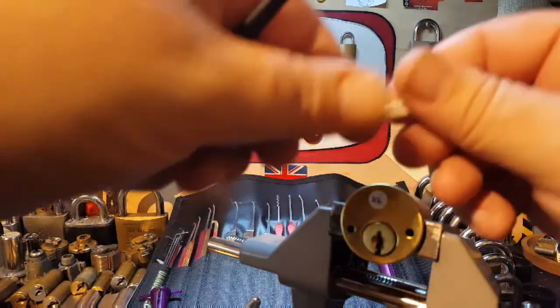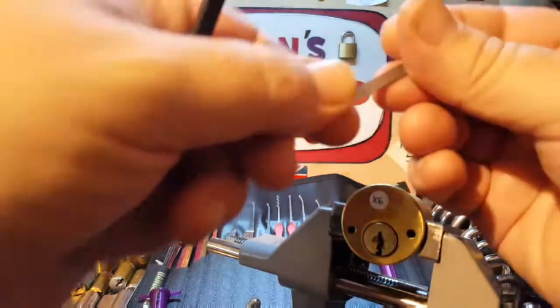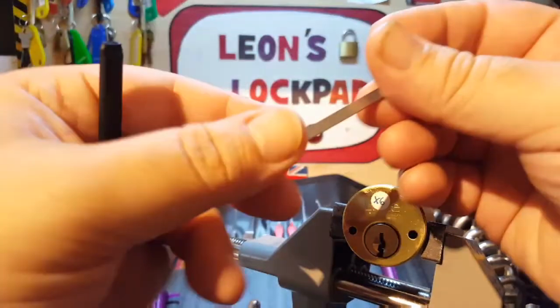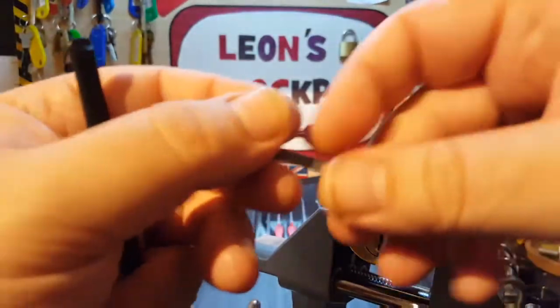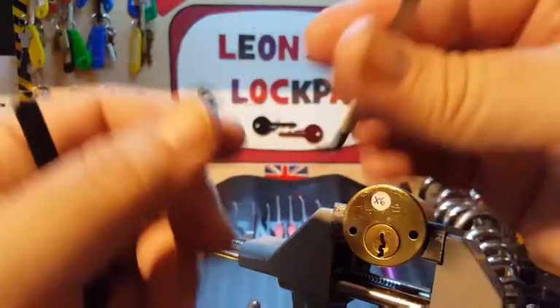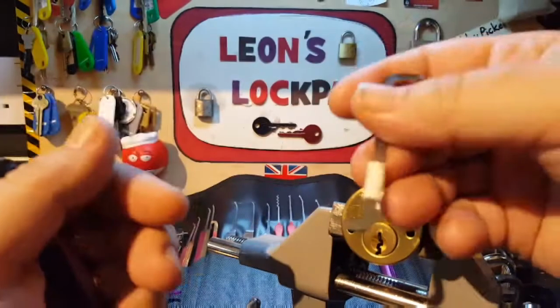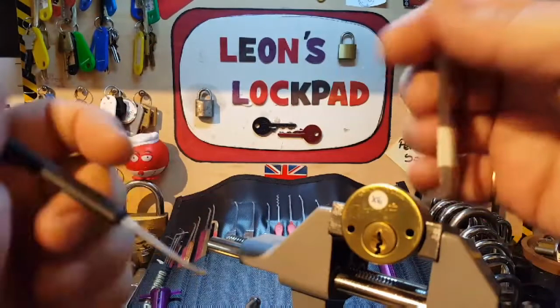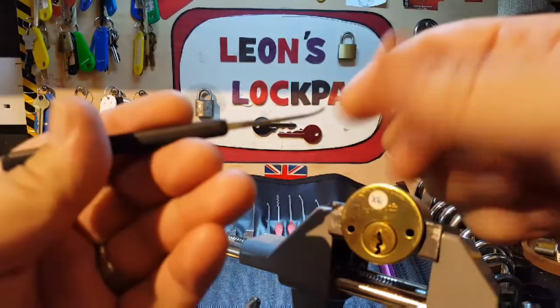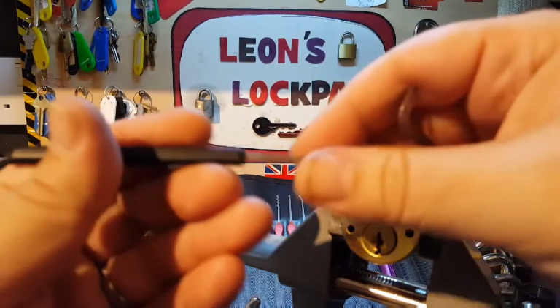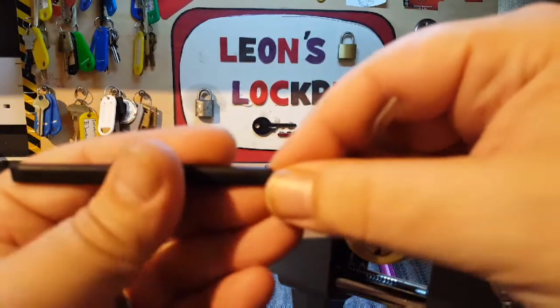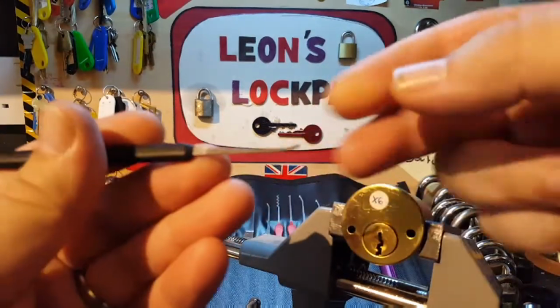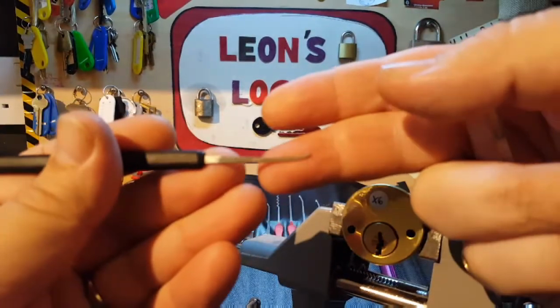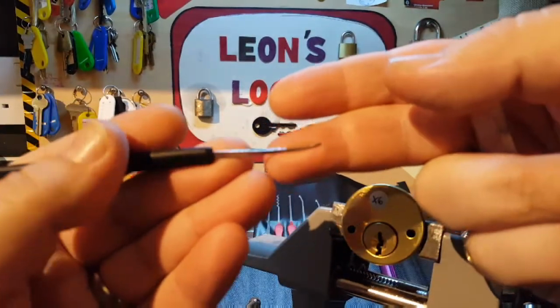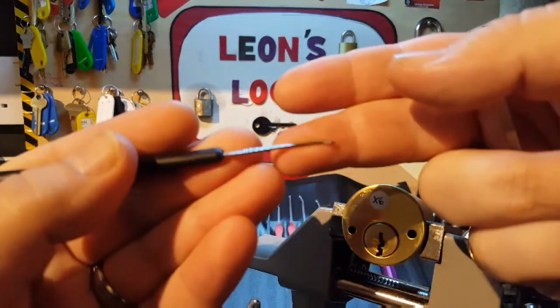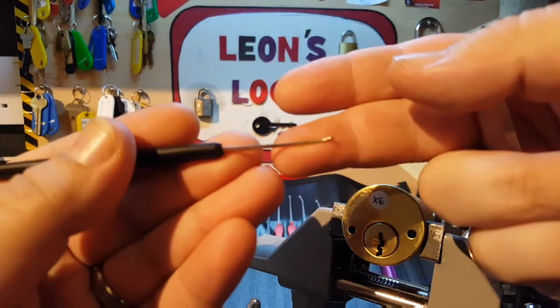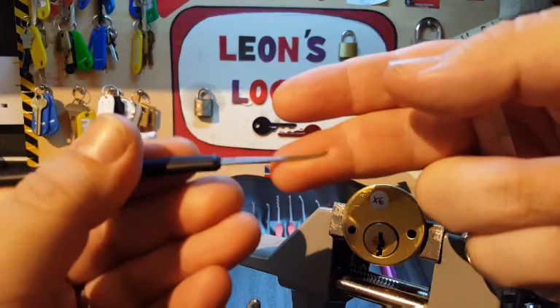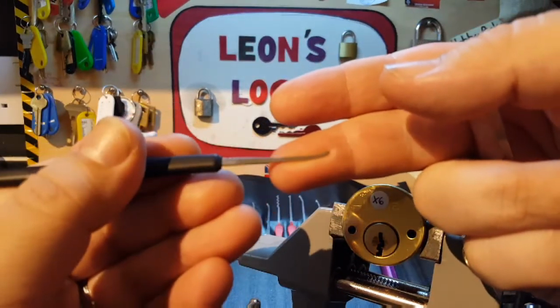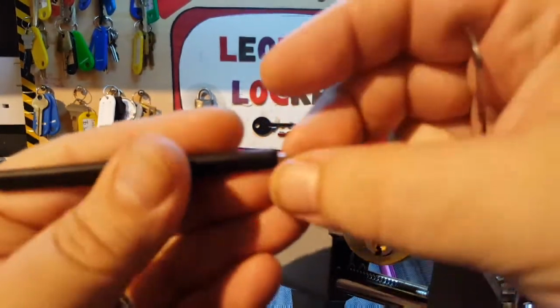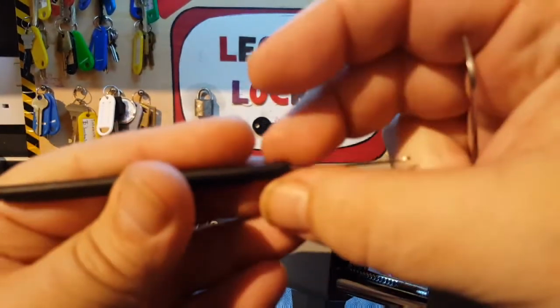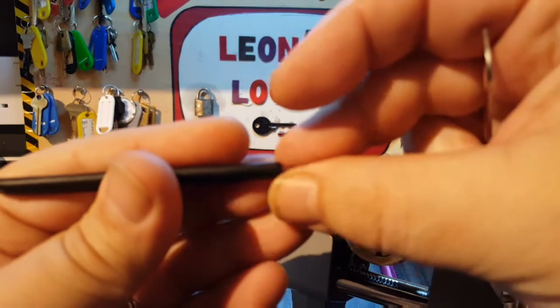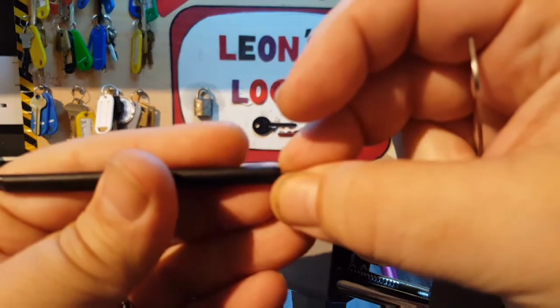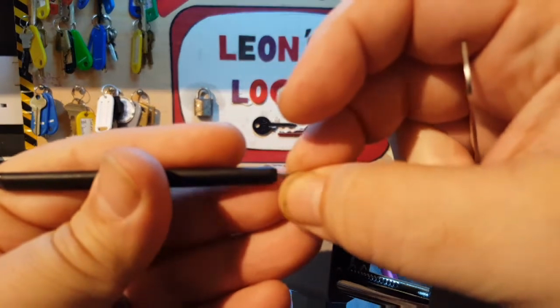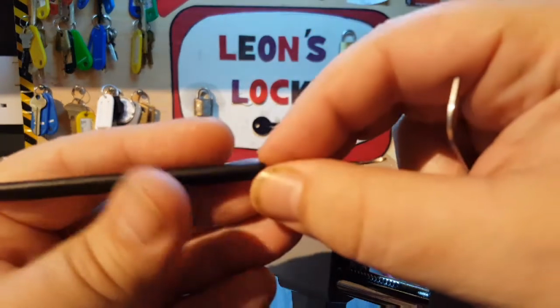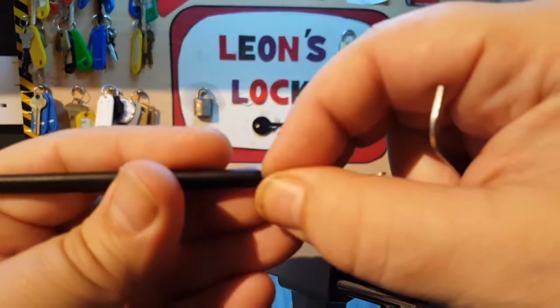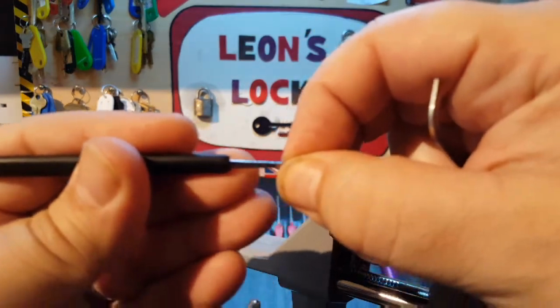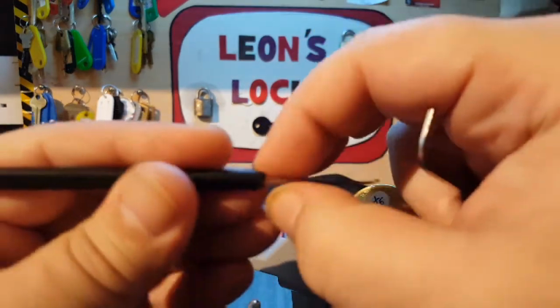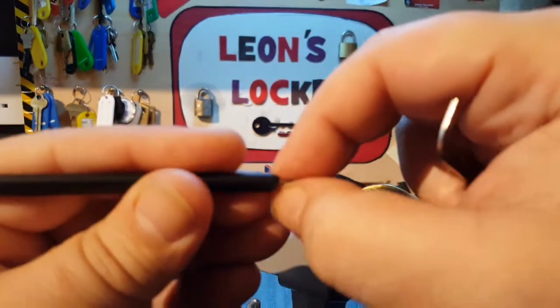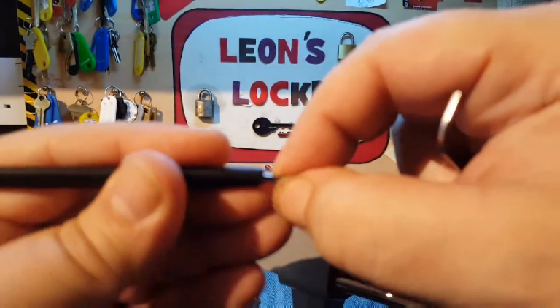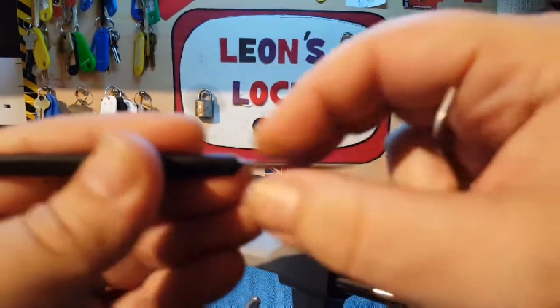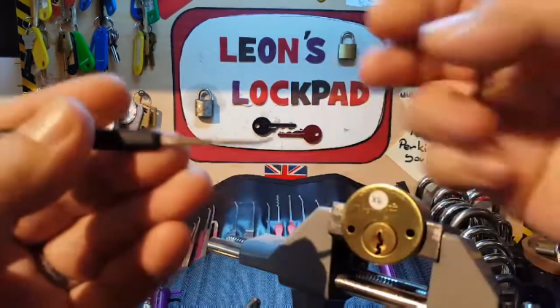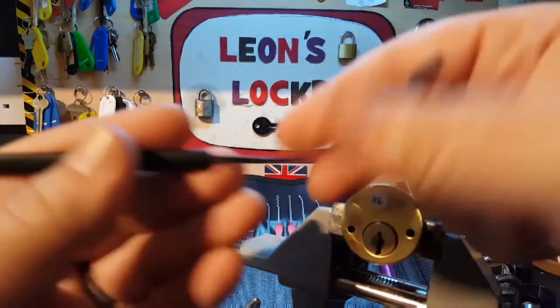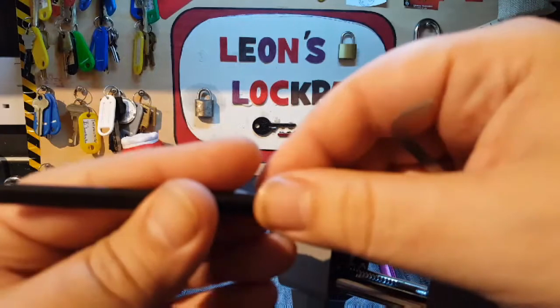So we'll use a Sparrows pry bar and this is a homemade pick that I got from the late night lock picker.